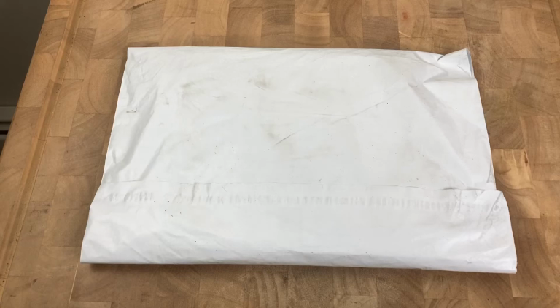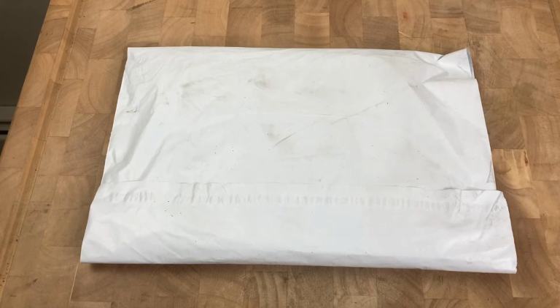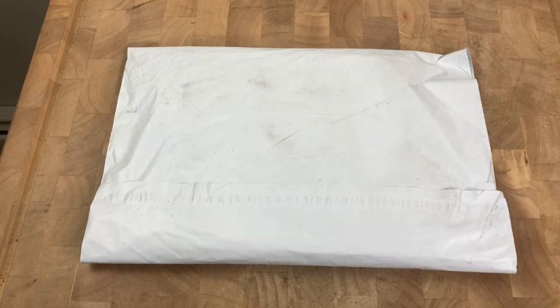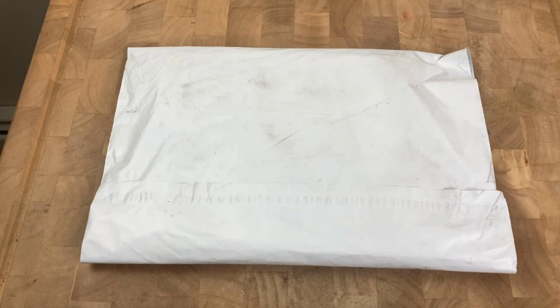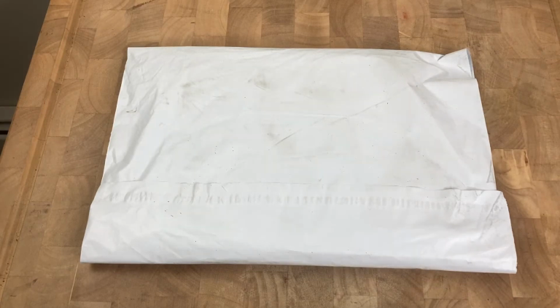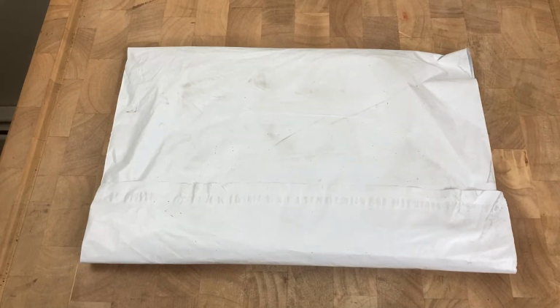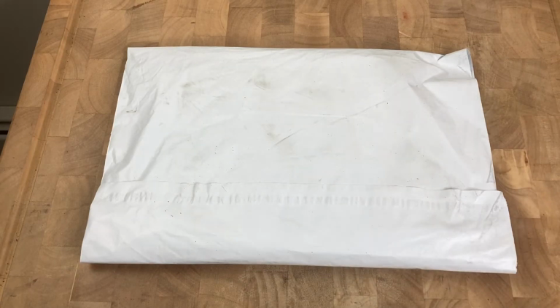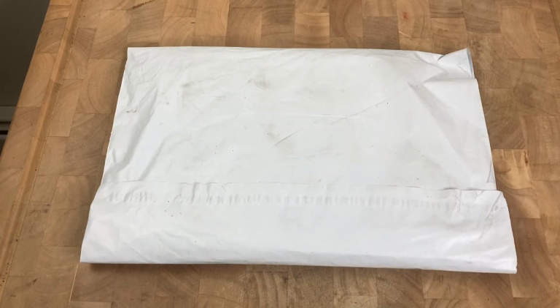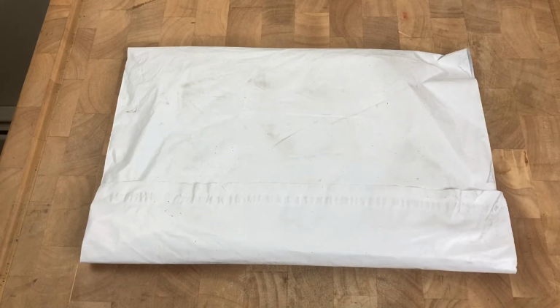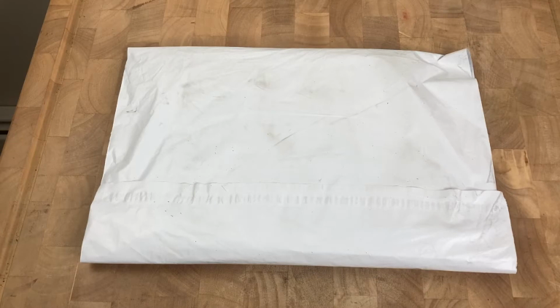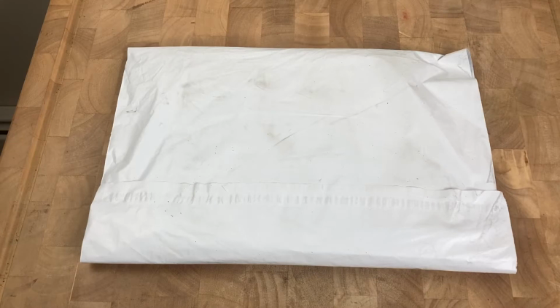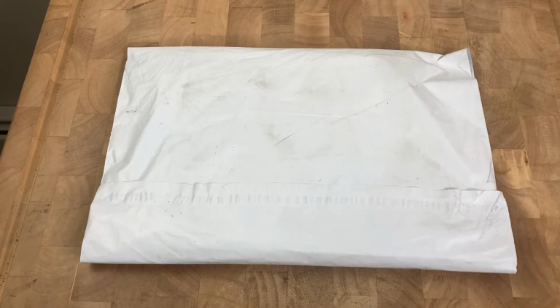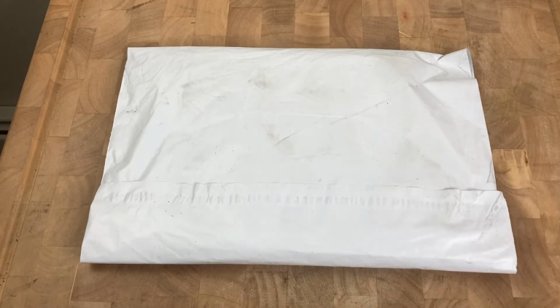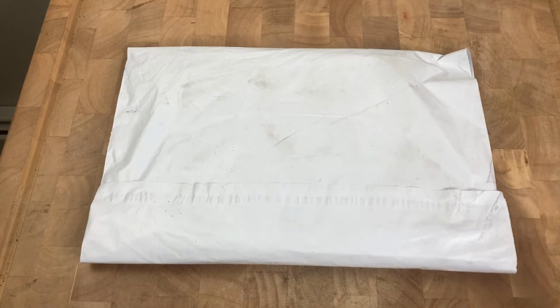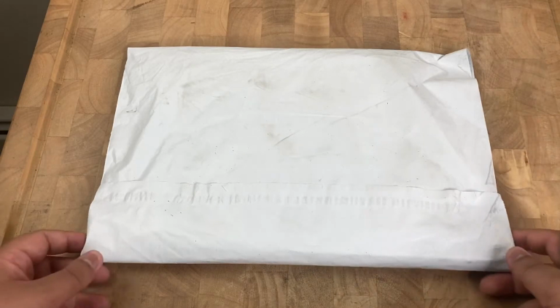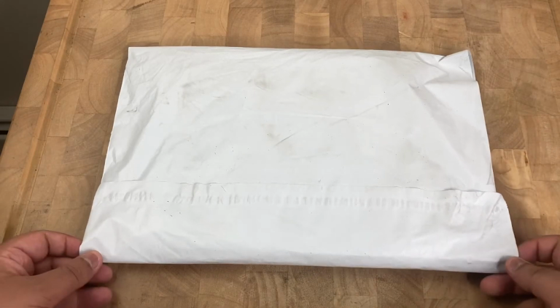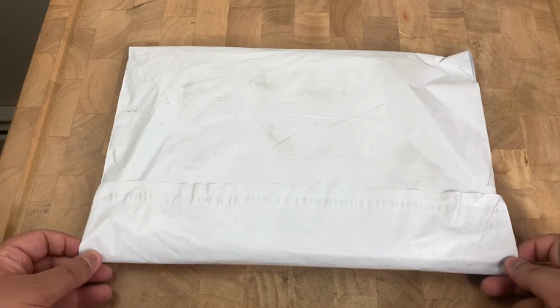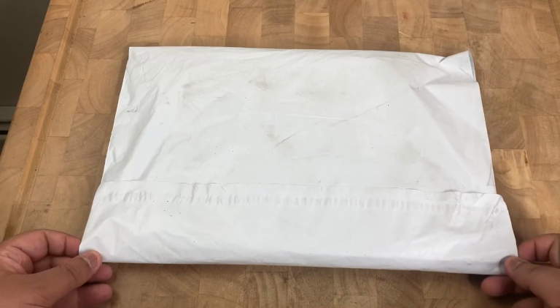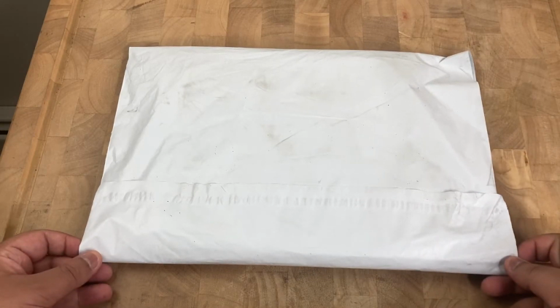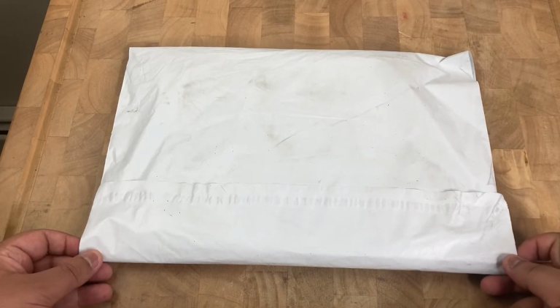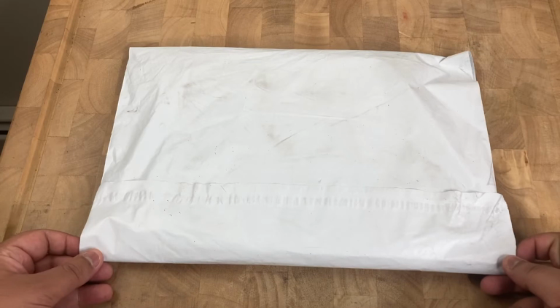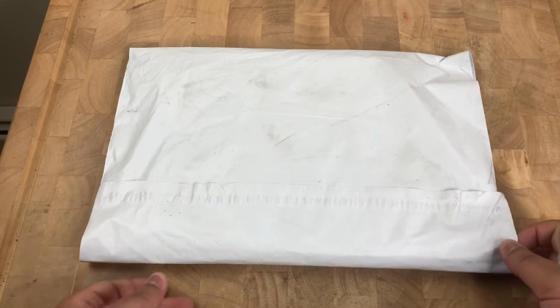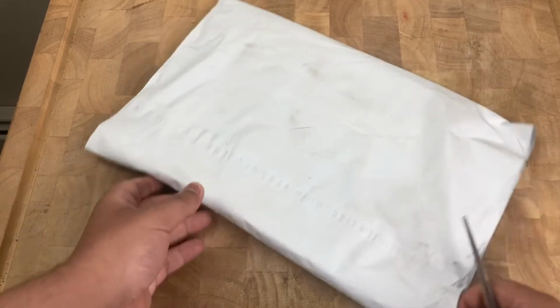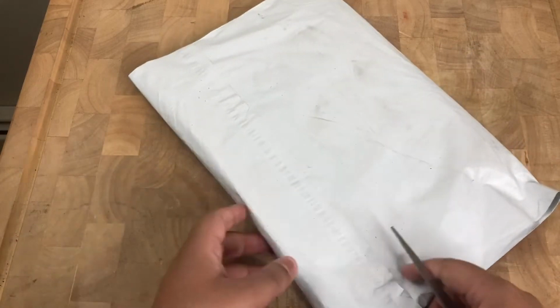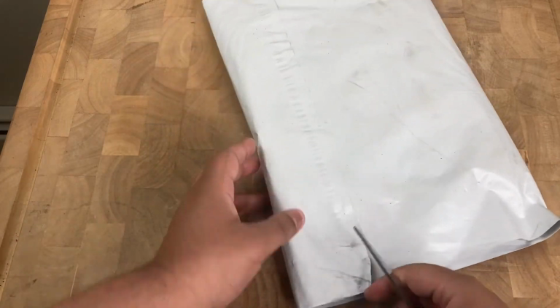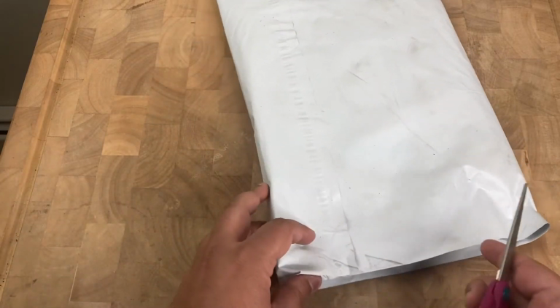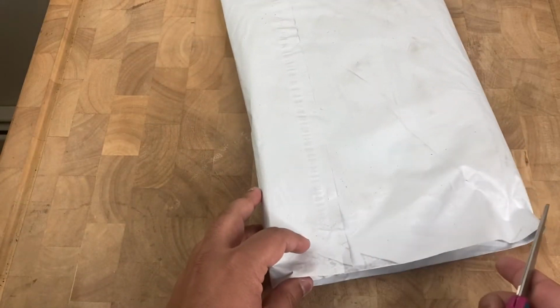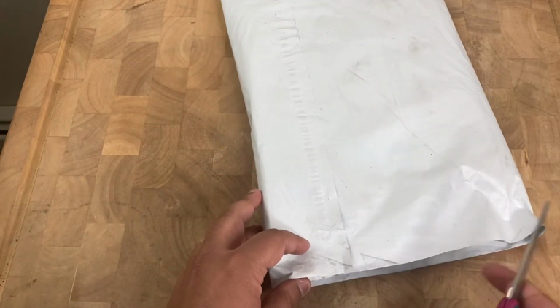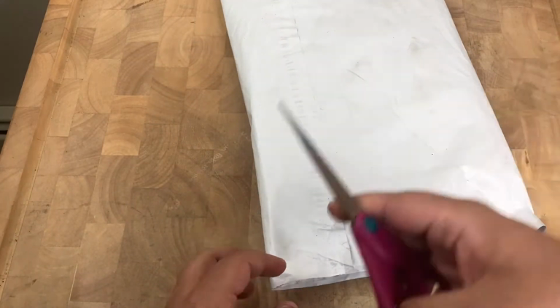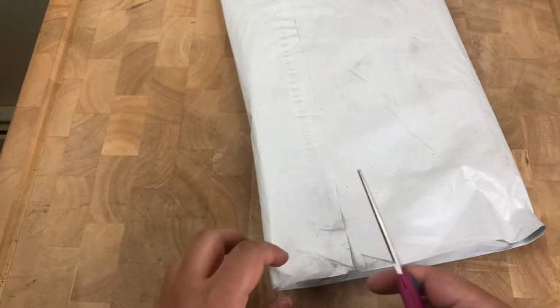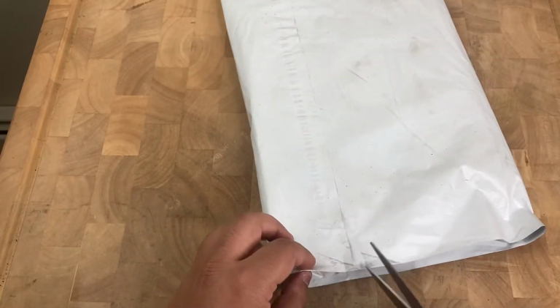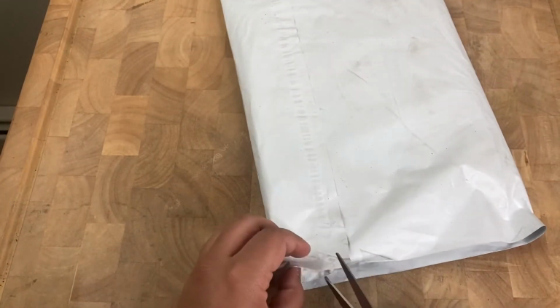Hello everybody, Lionel from The Attic here, and I'm here with a quick unpacking, unboxing. I was able to make a purchase on Supreme.com and Supreme New York, so let me go ahead and start opening it up.